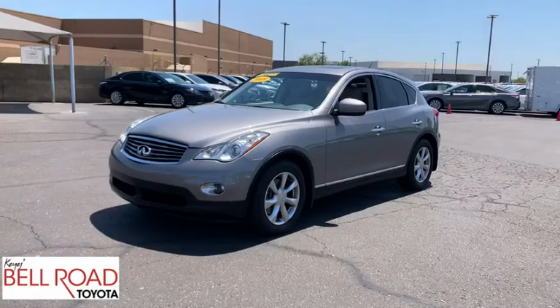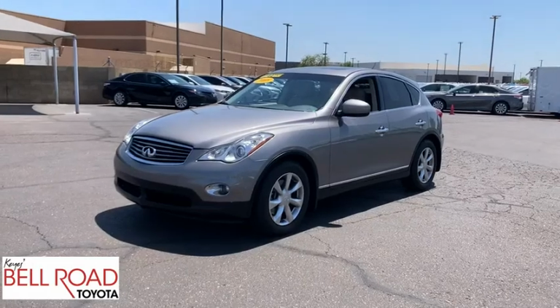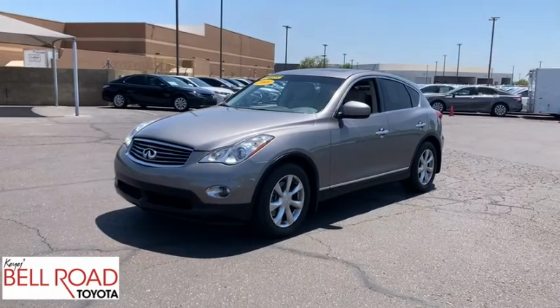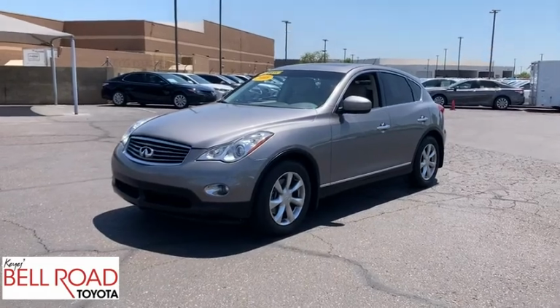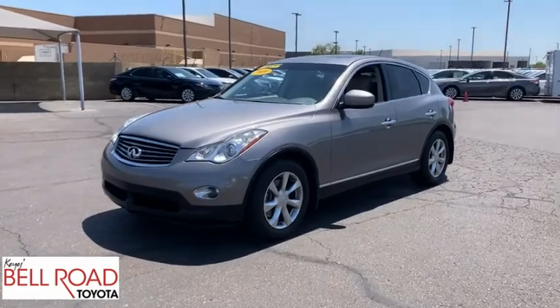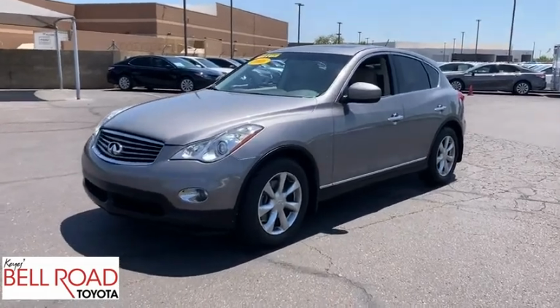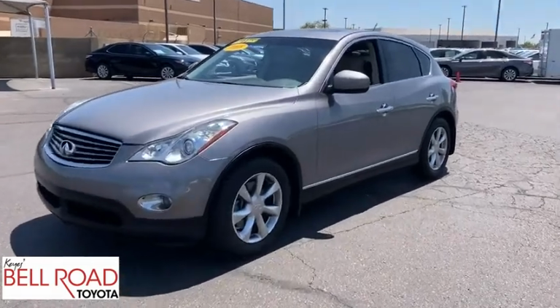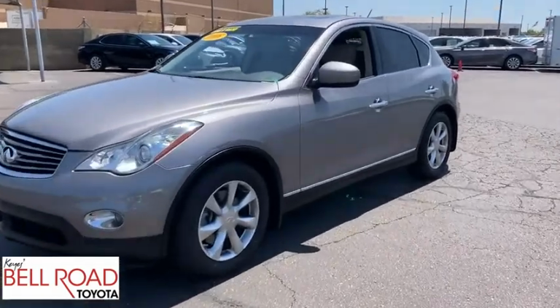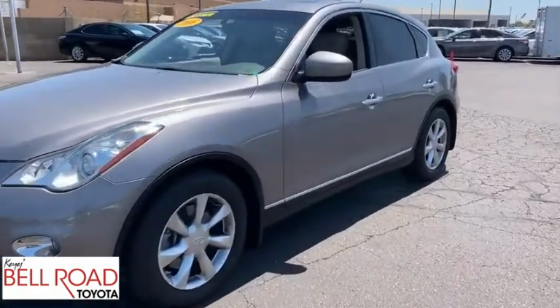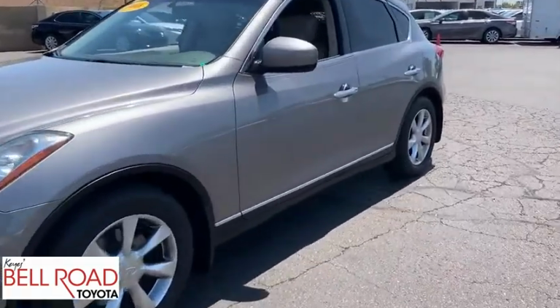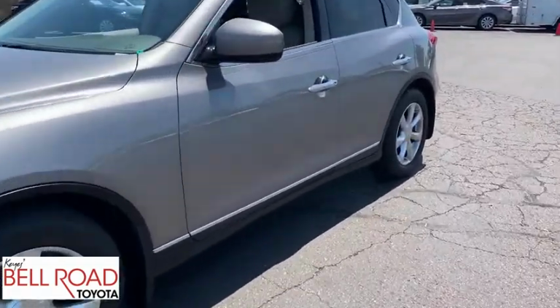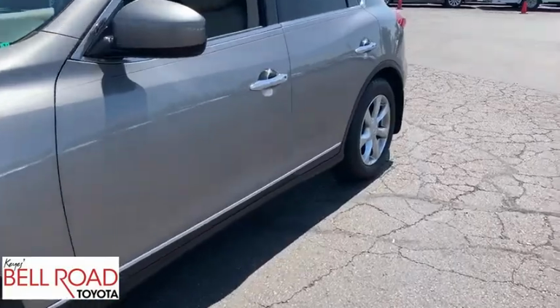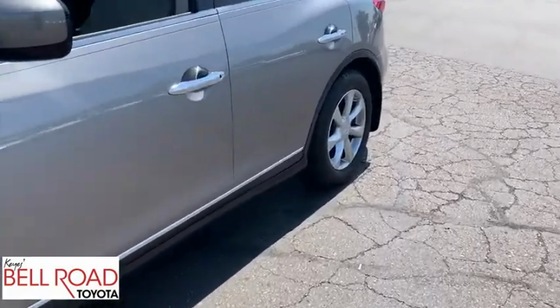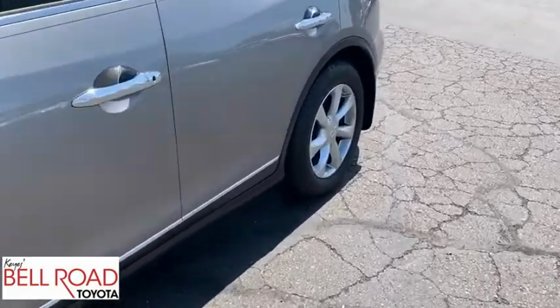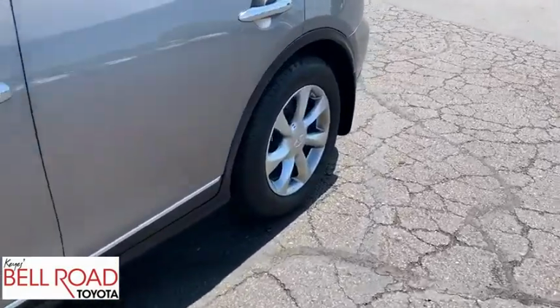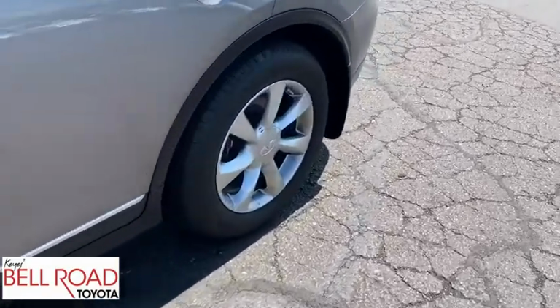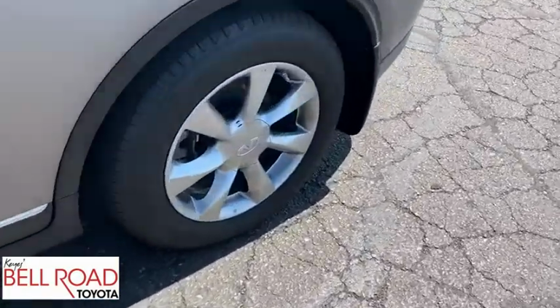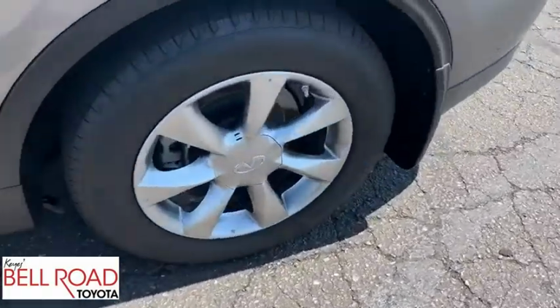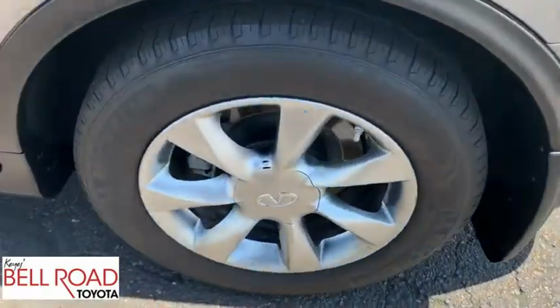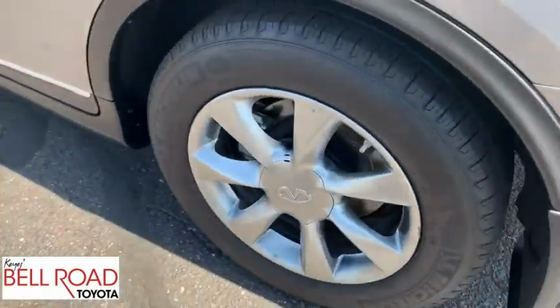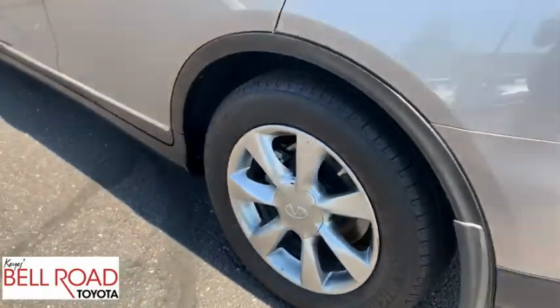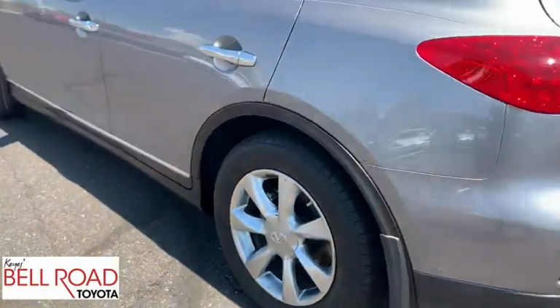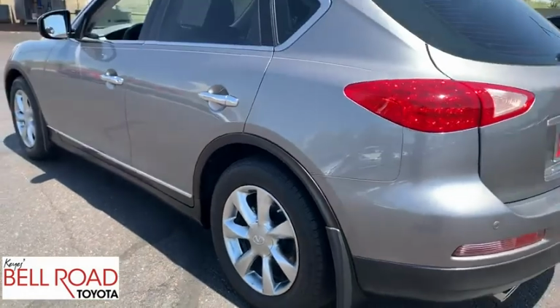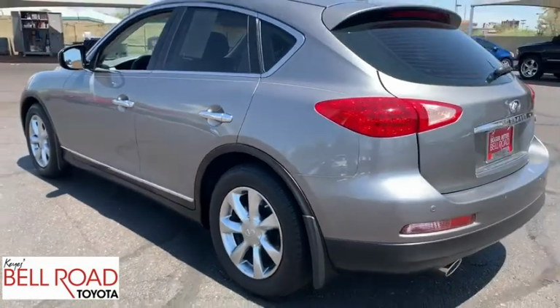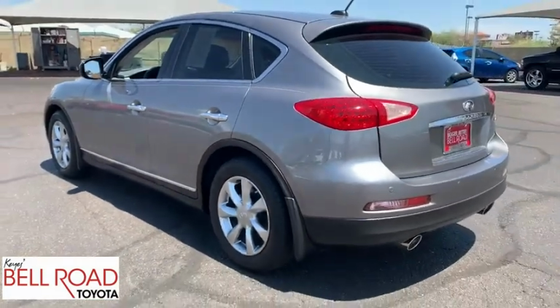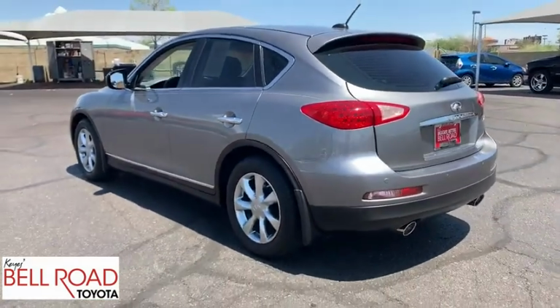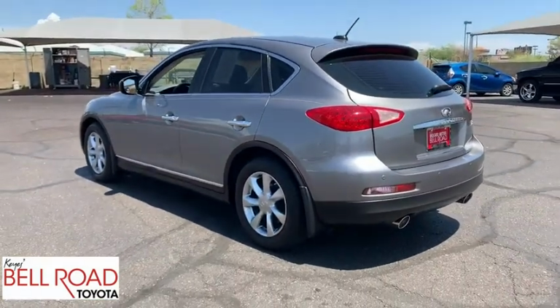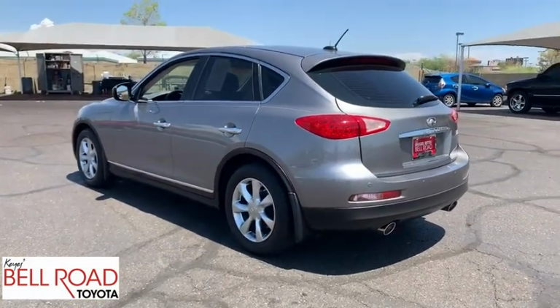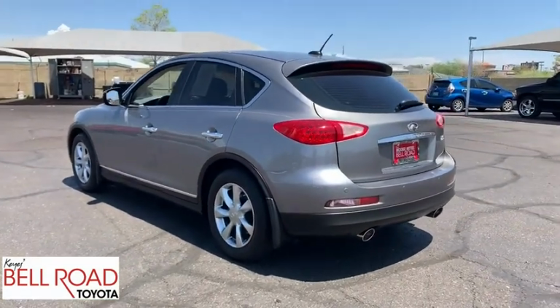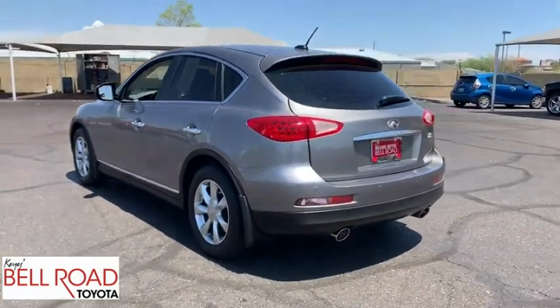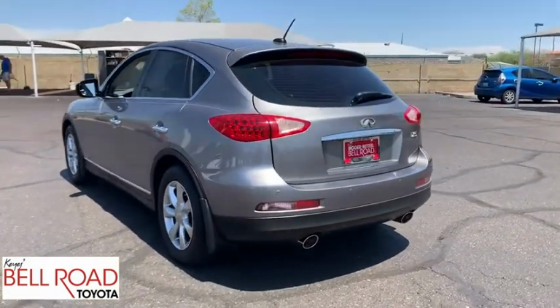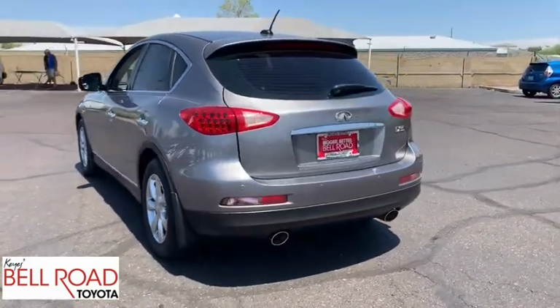Looking for the right vehicle? Check out the 2008 Infiniti EX35. The EX is Infiniti's offering in the growing market for small, upscale SUVs. Like the G, the EX has agile handling and a comfortable ride.